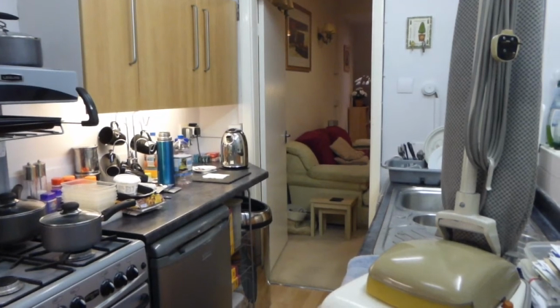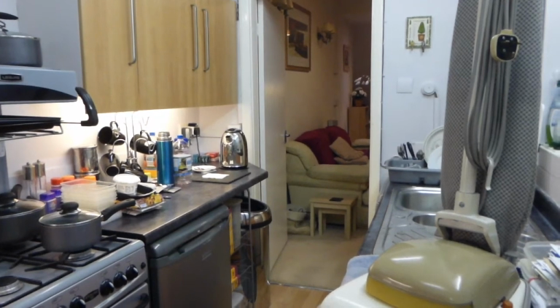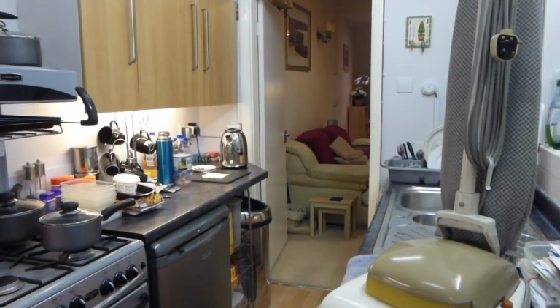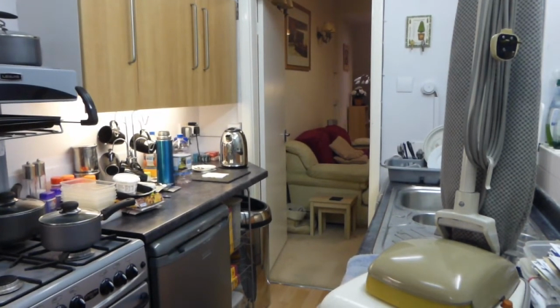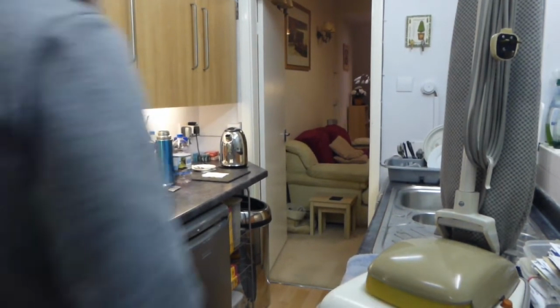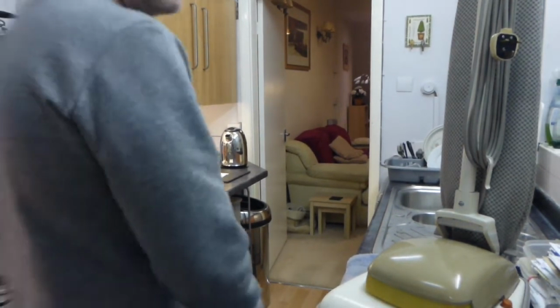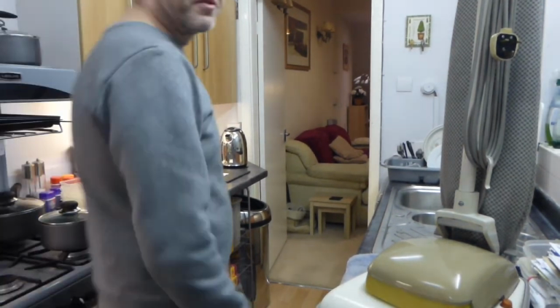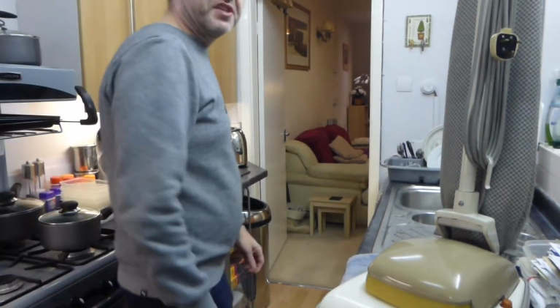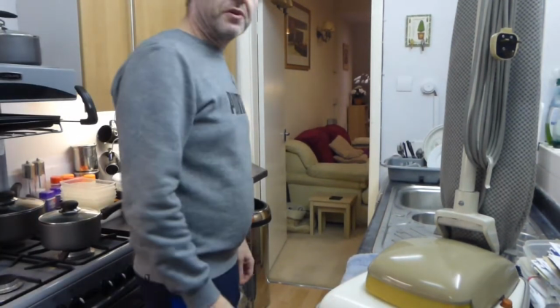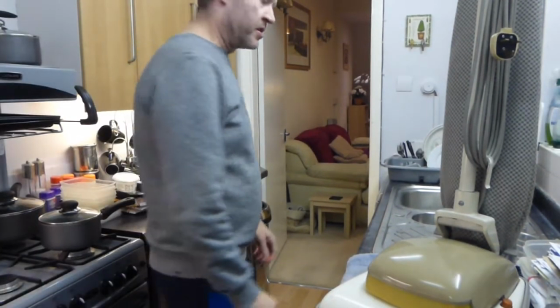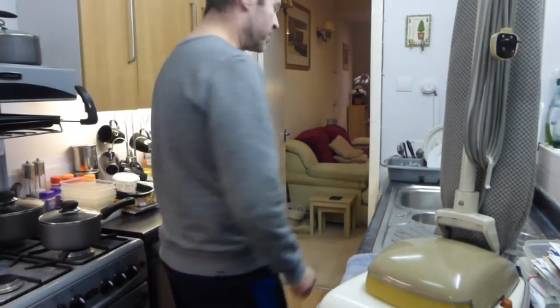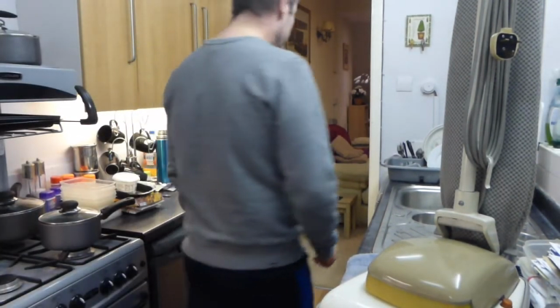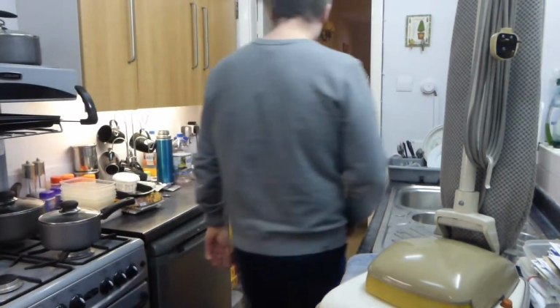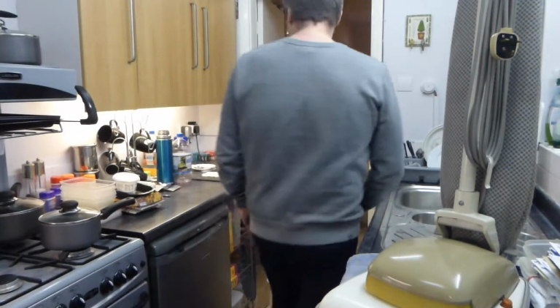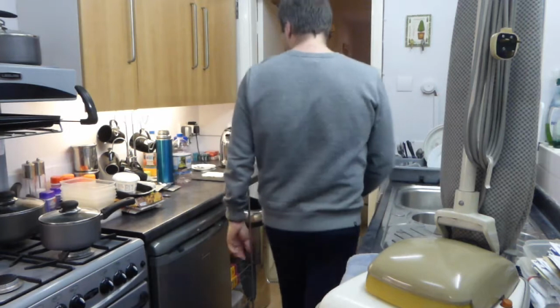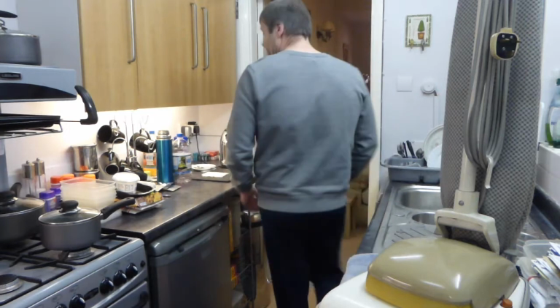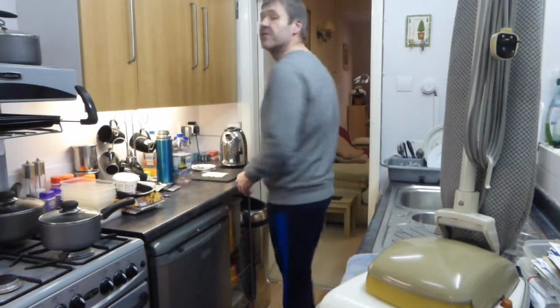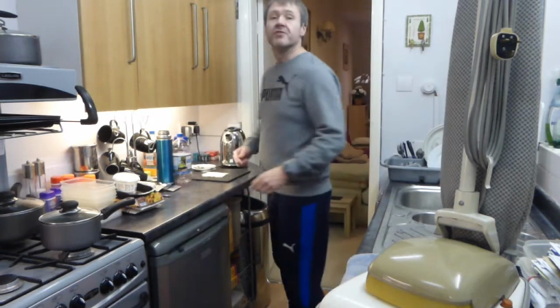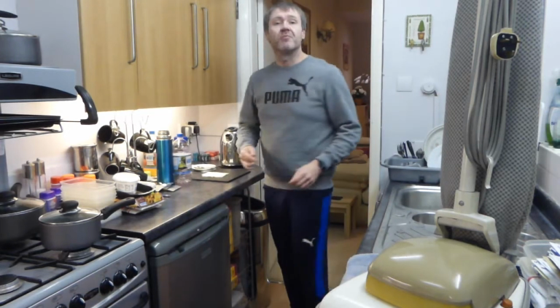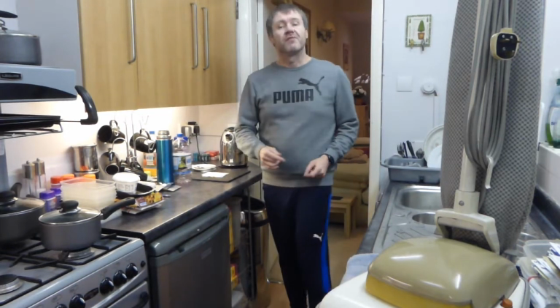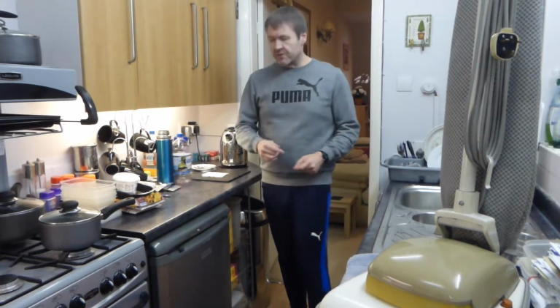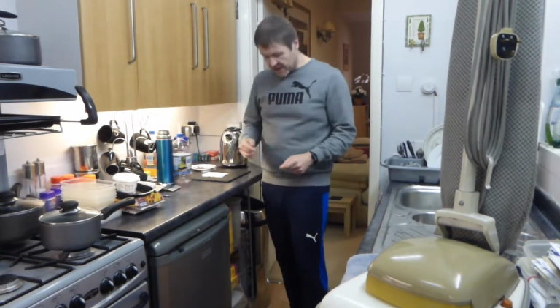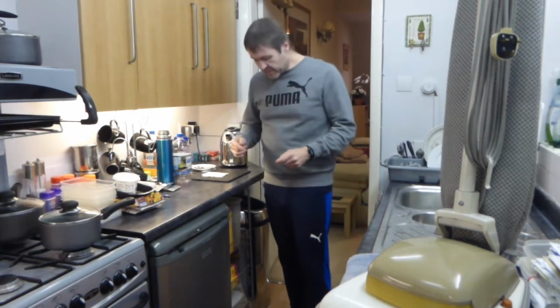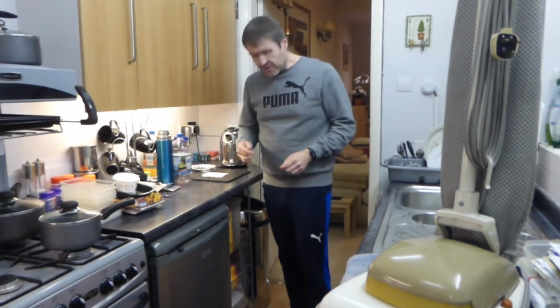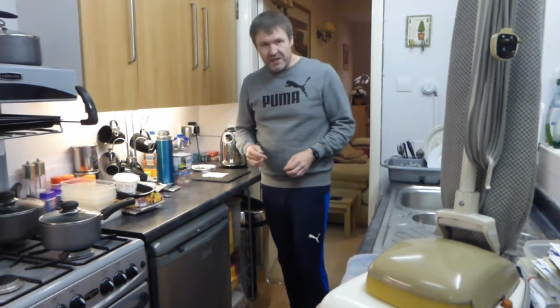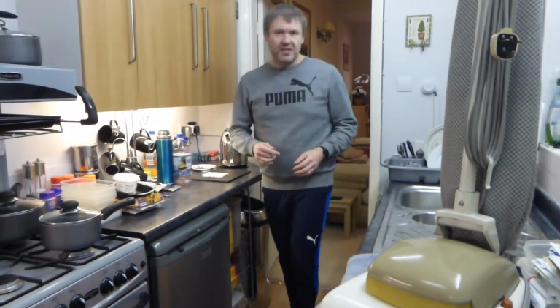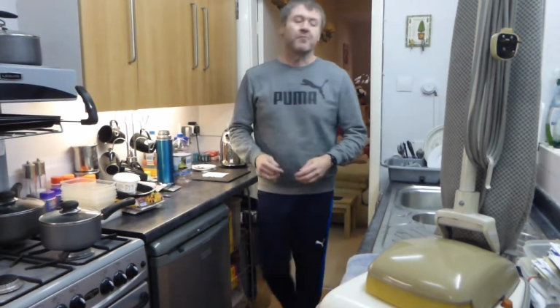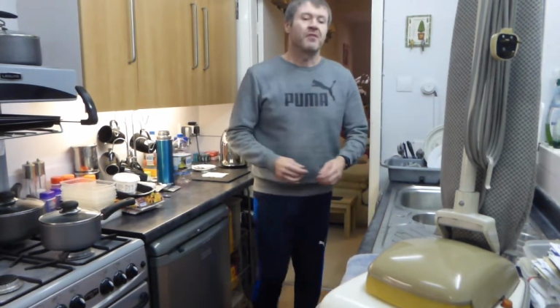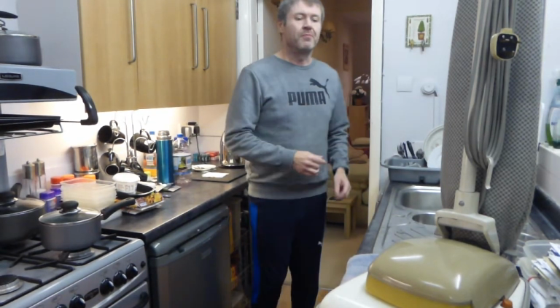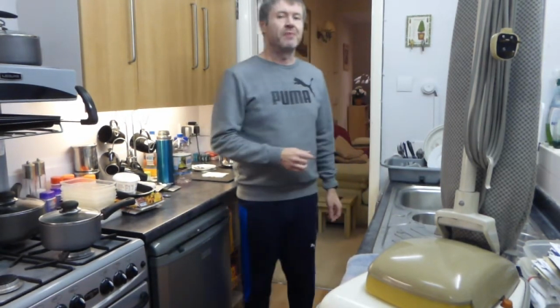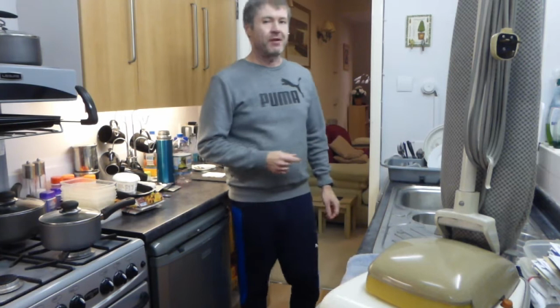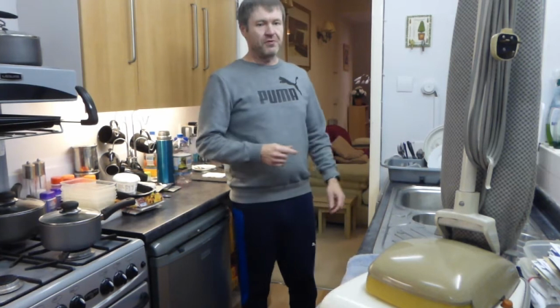Hello and welcome to another video. It's going to be another stripped down video today from me, Steve, from Mad About Hoovers.